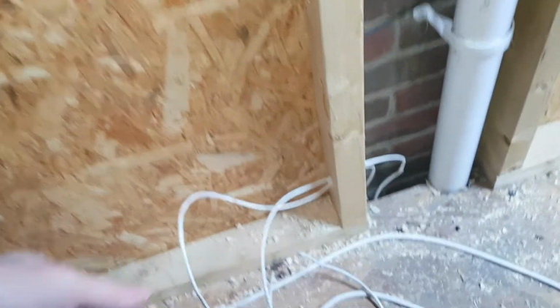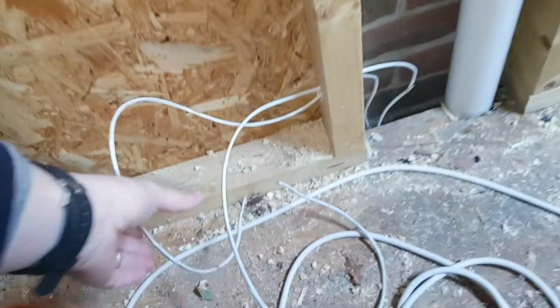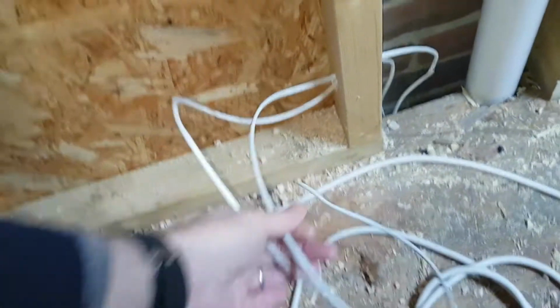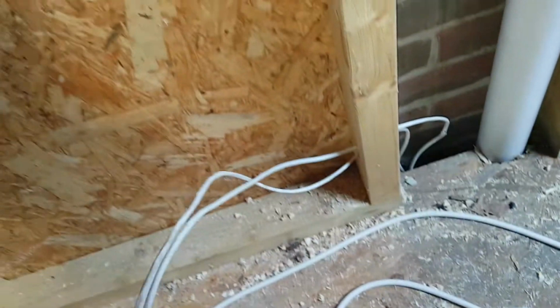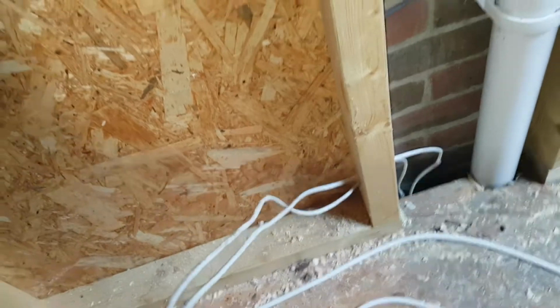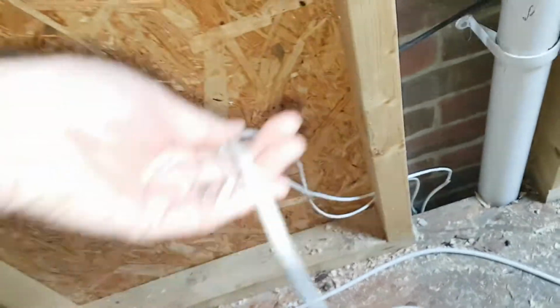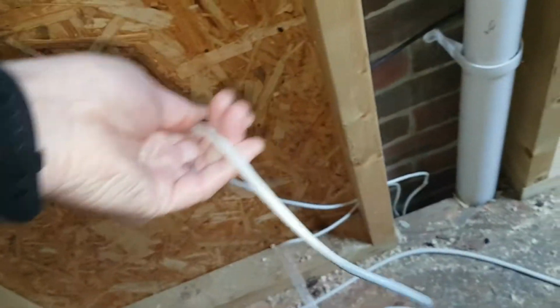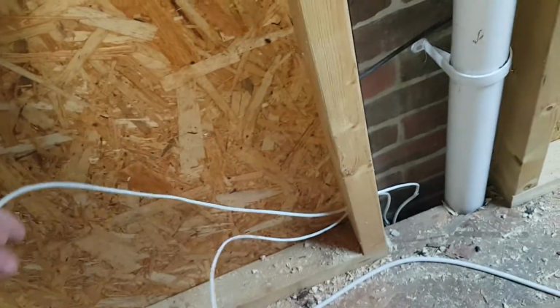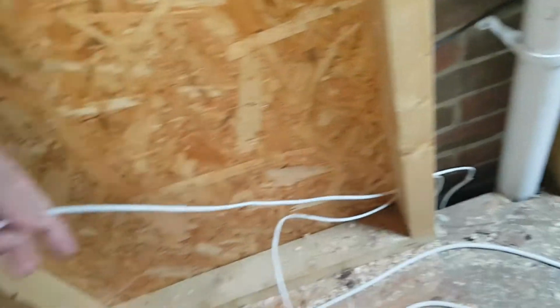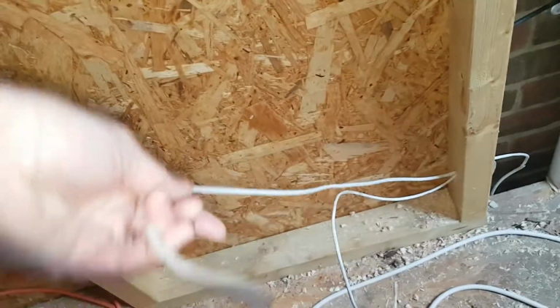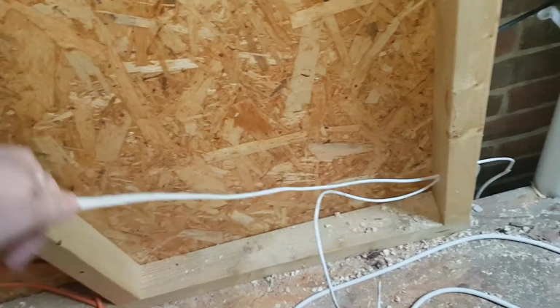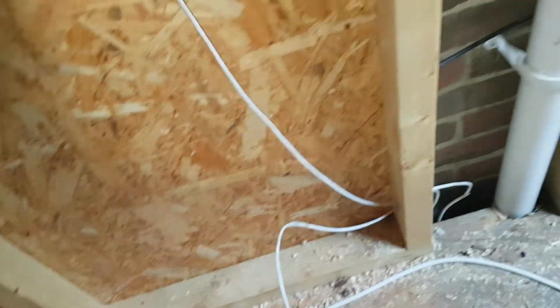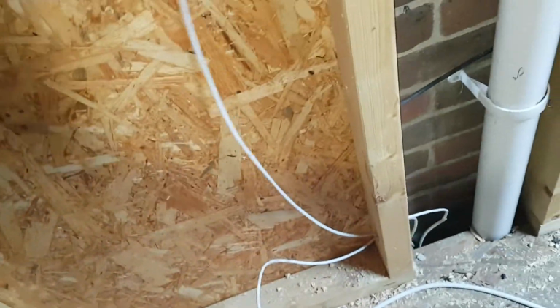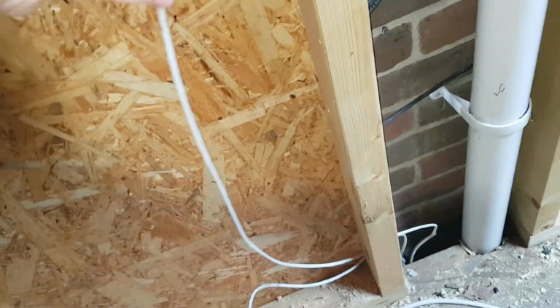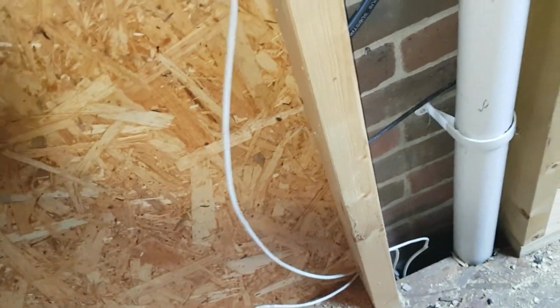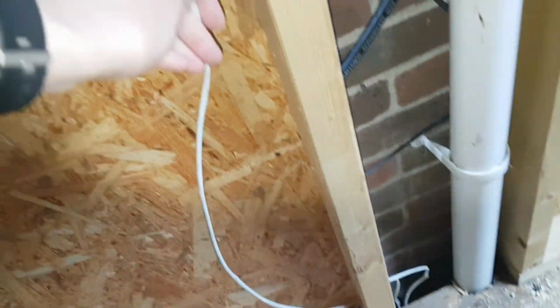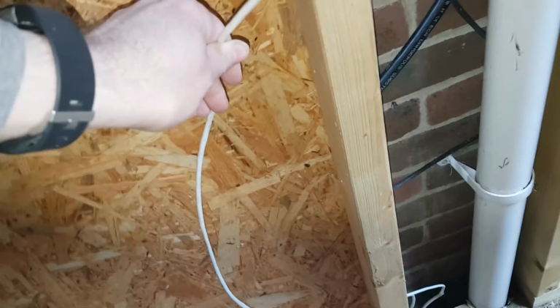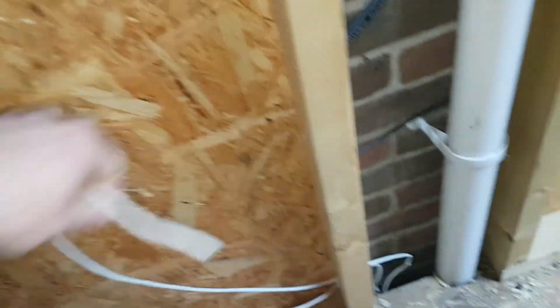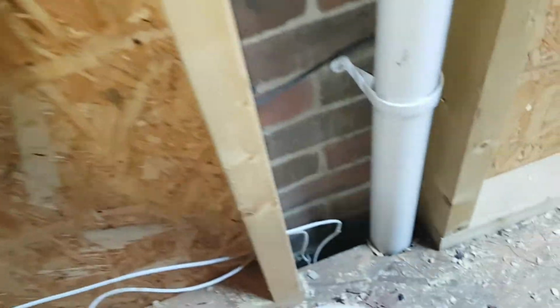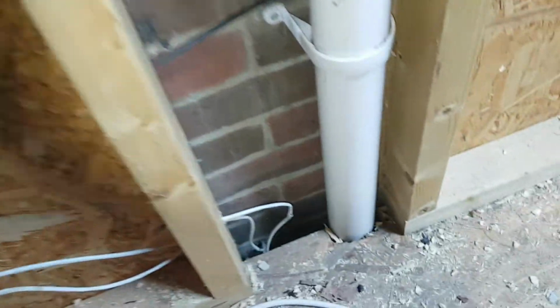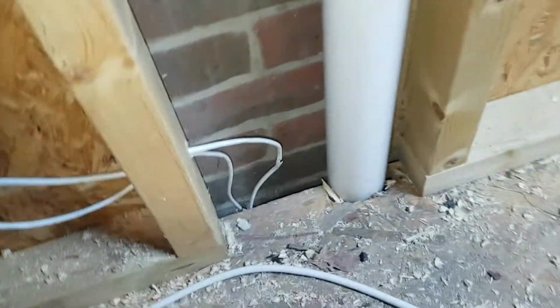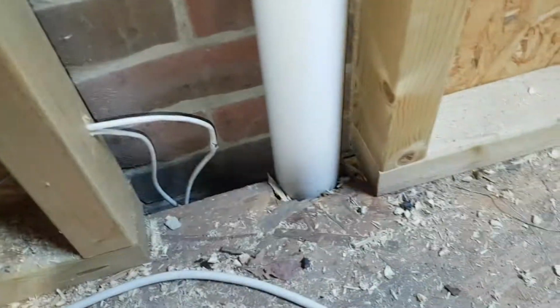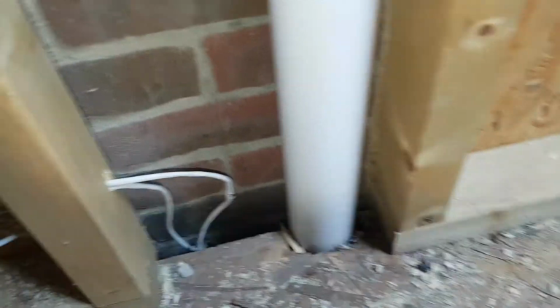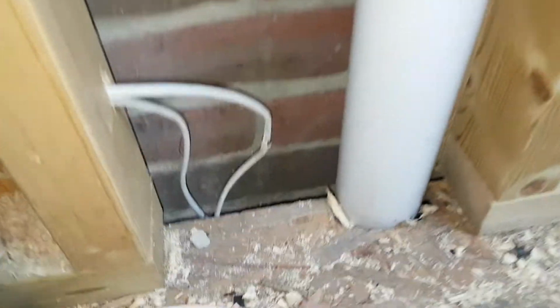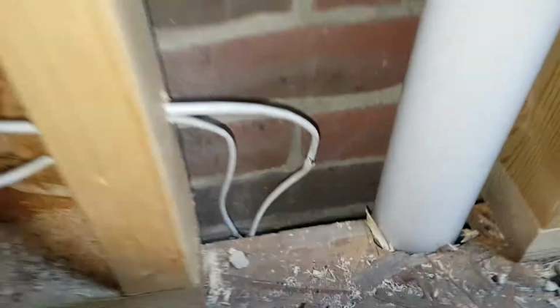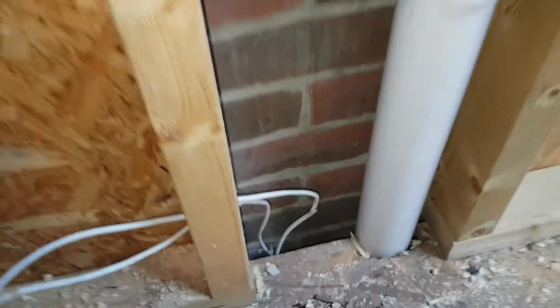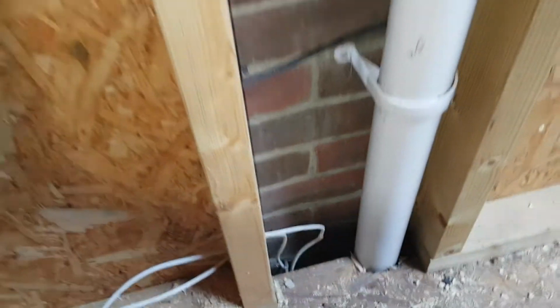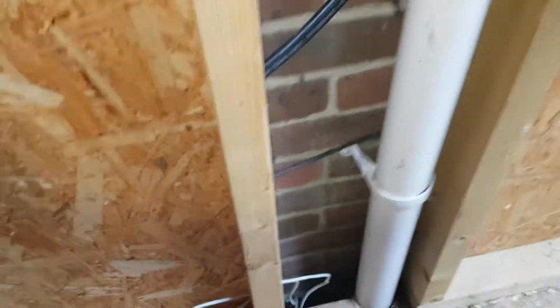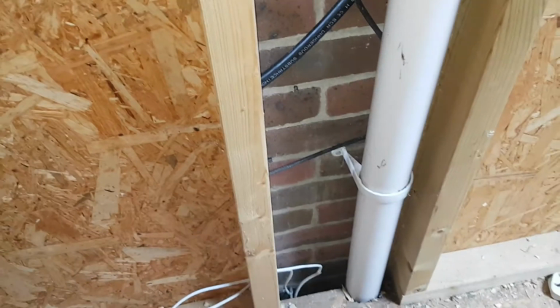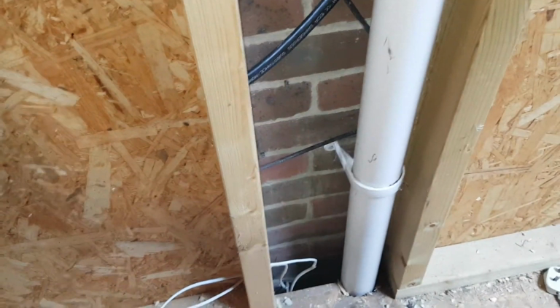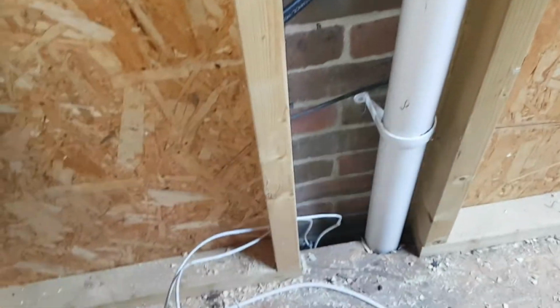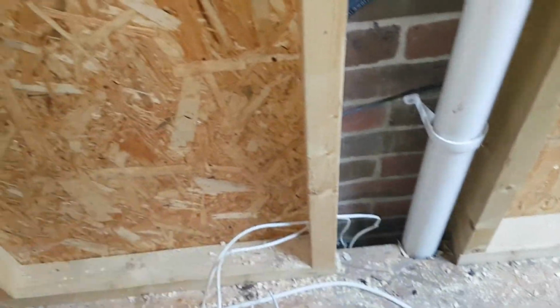These are the Cat5 cables into the house, so we'll need to extend them and tape that up. There's a bit of a breakage on that — hopefully the integrity of the cable is okay.